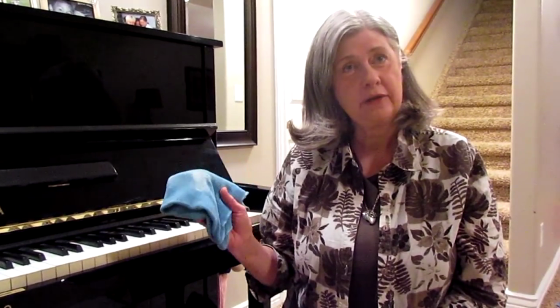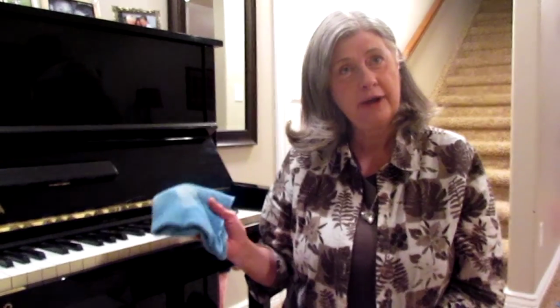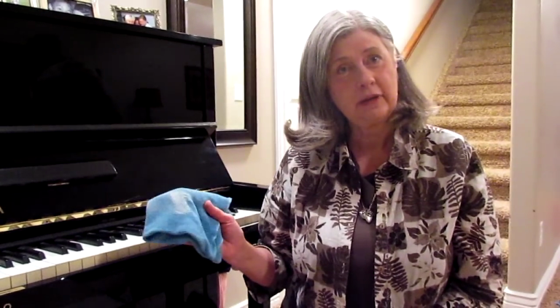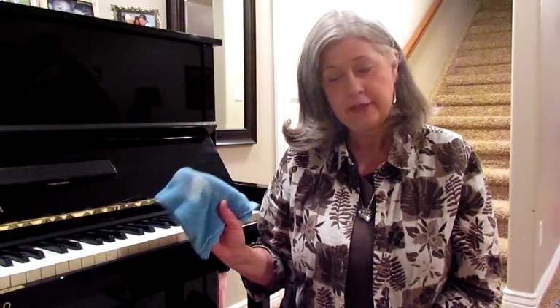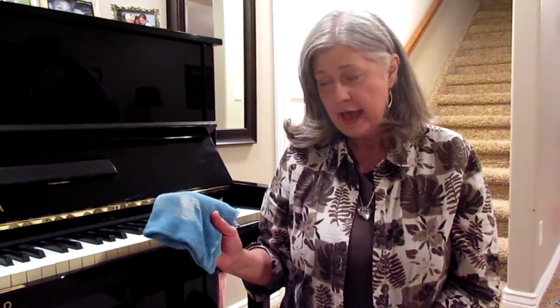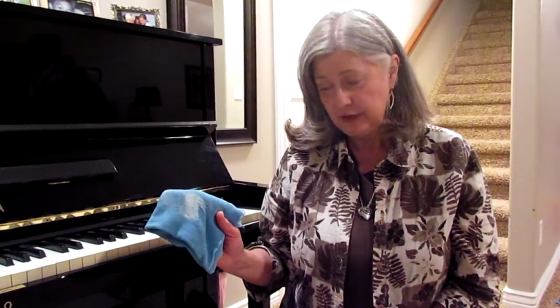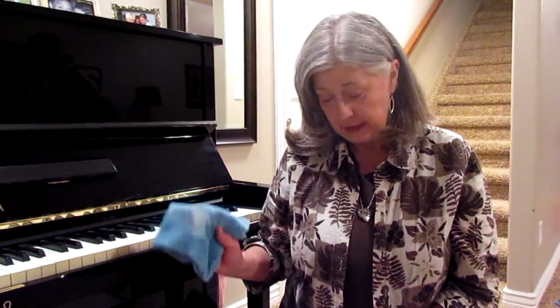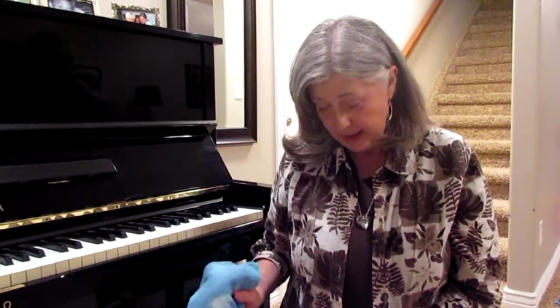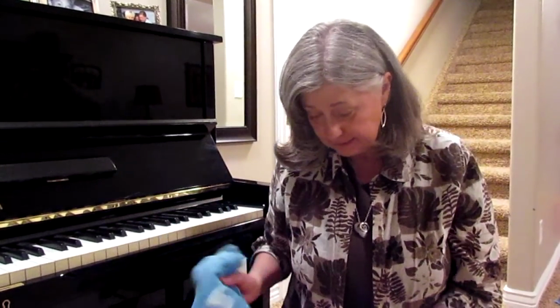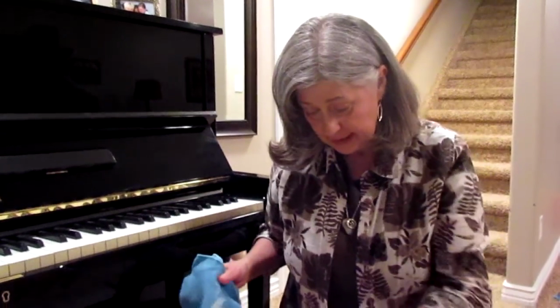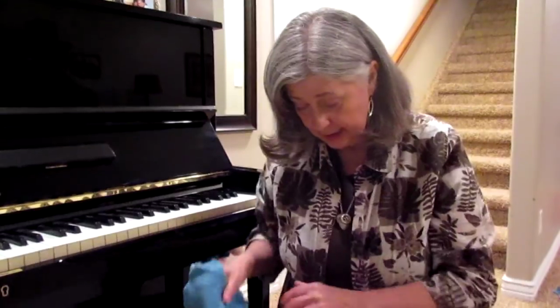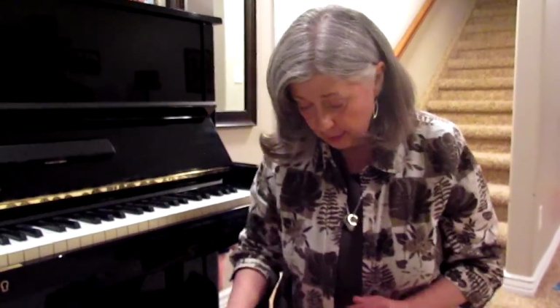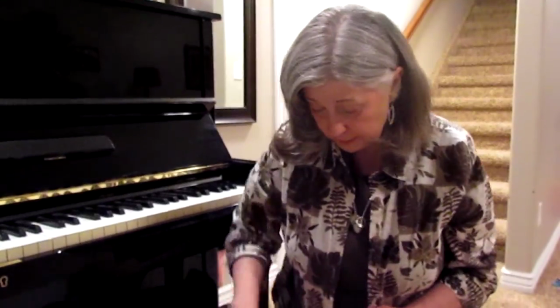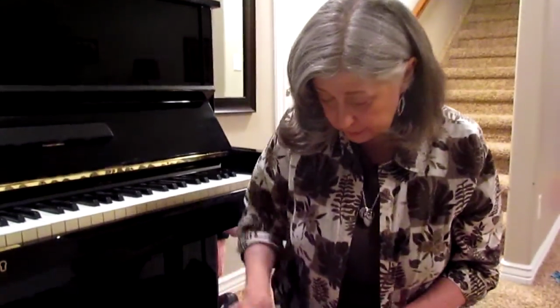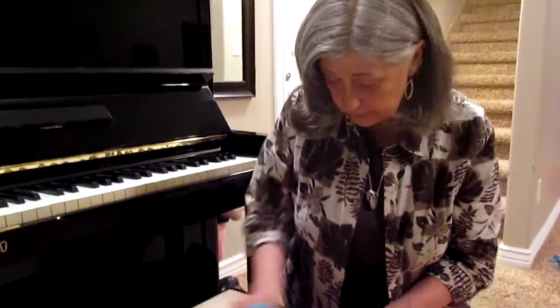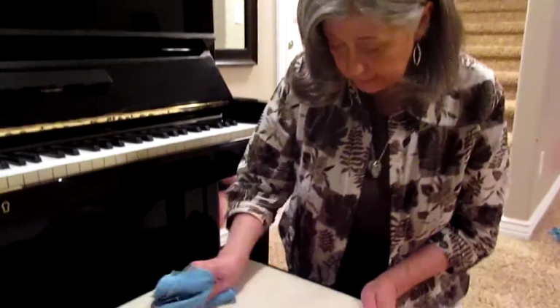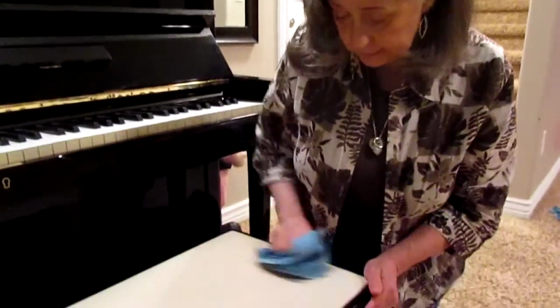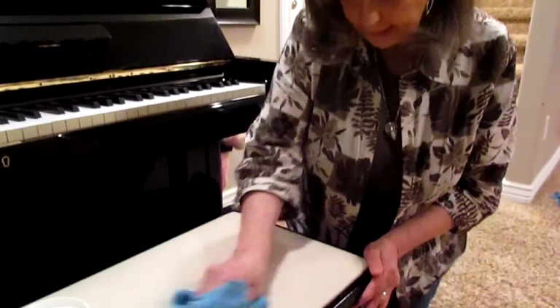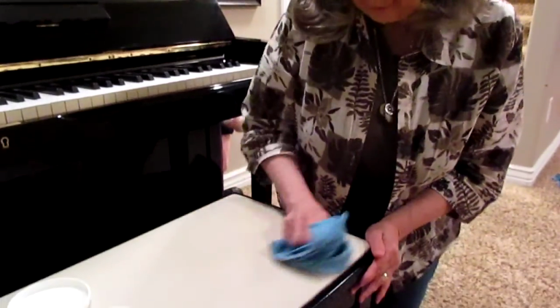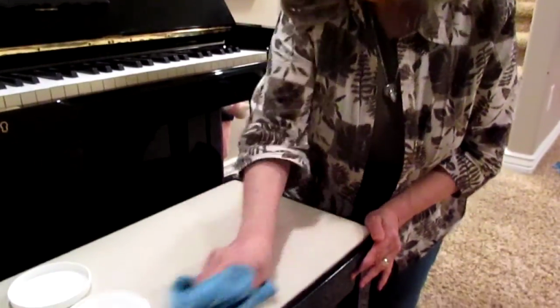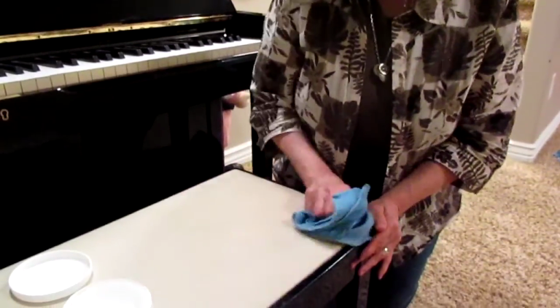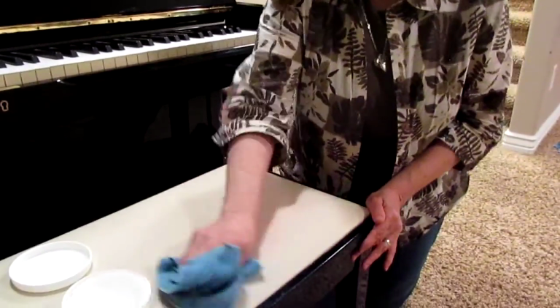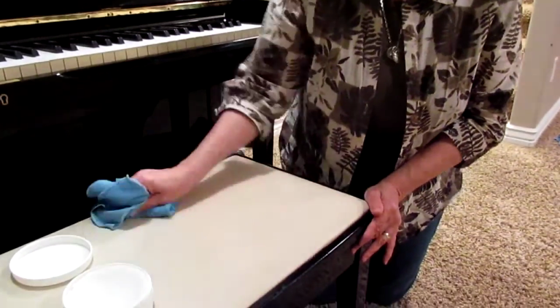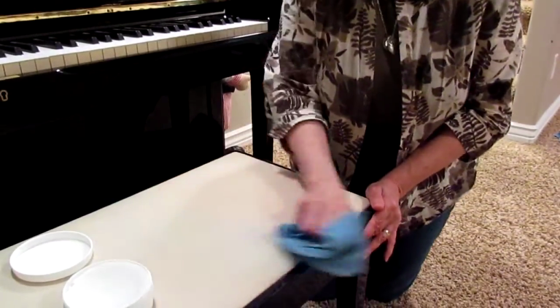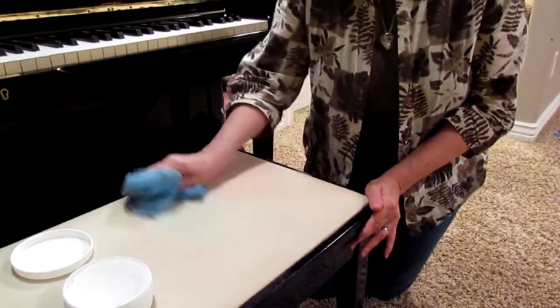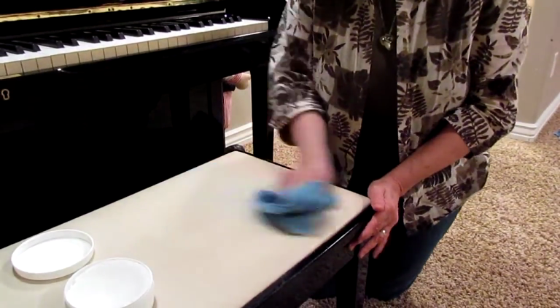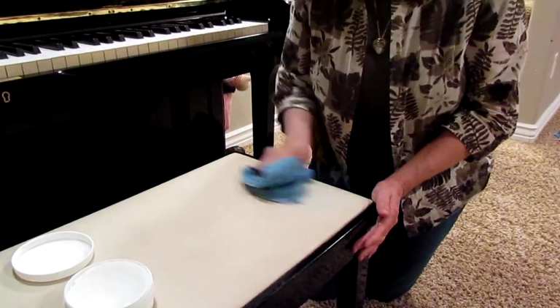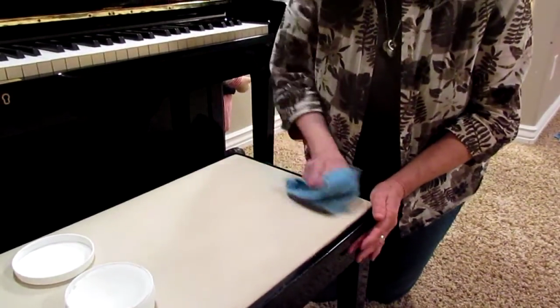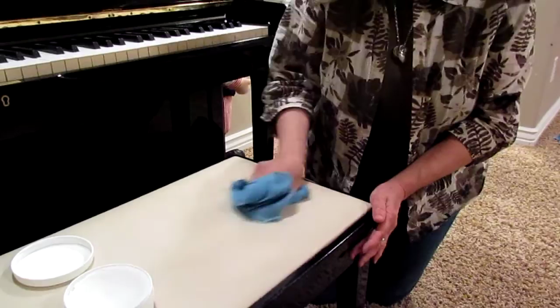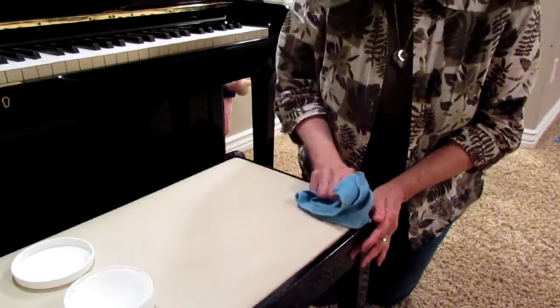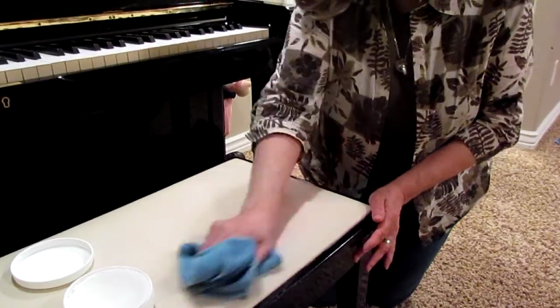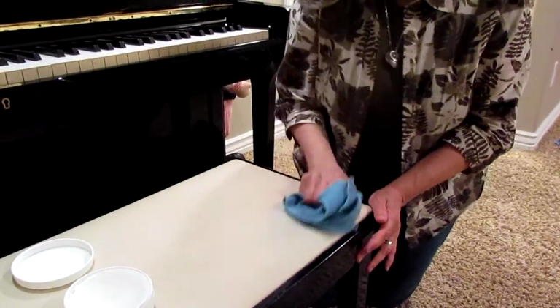So I have my favorite product, my Envirocloth, and the cleaning paste, and now I'm going to take off the ballpoint pen that has been on there for over two weeks.